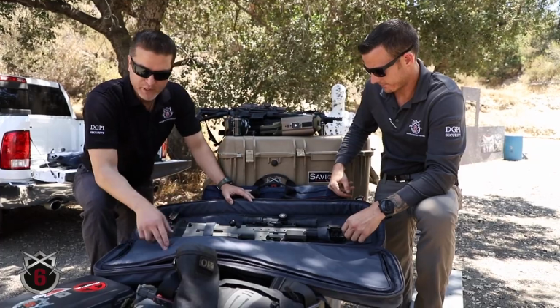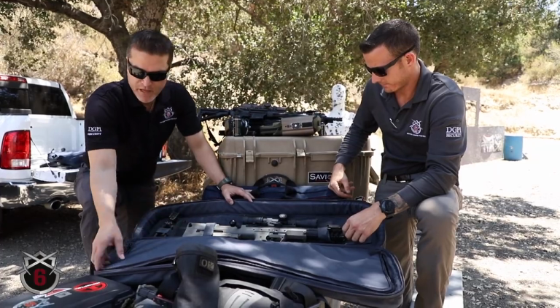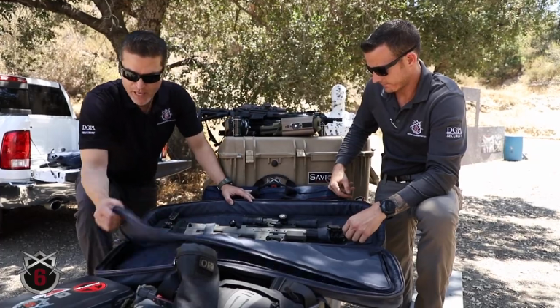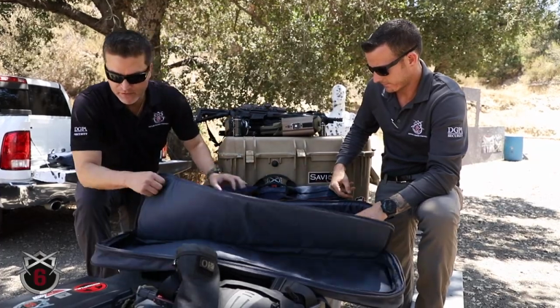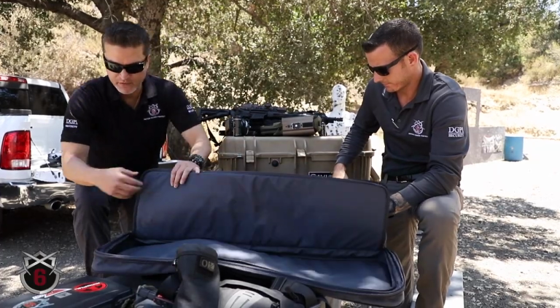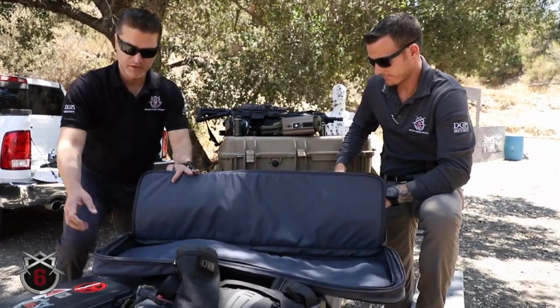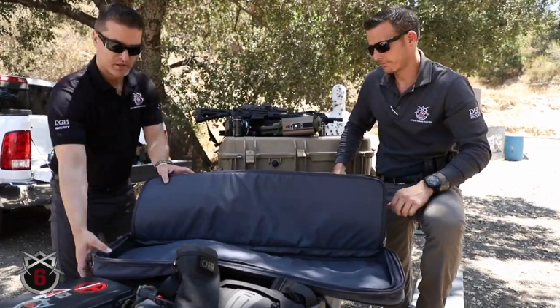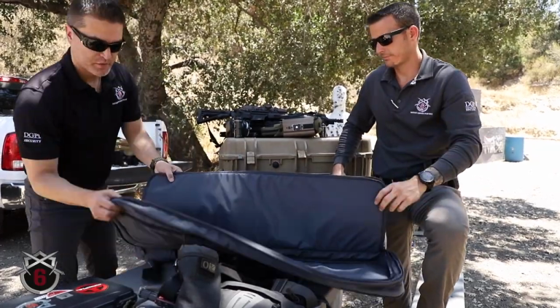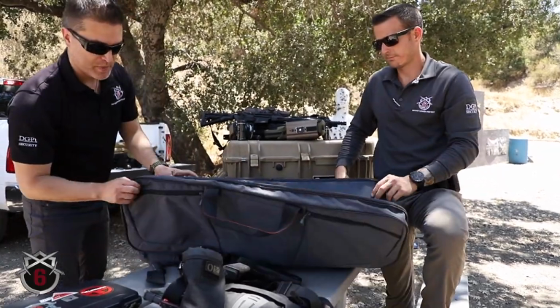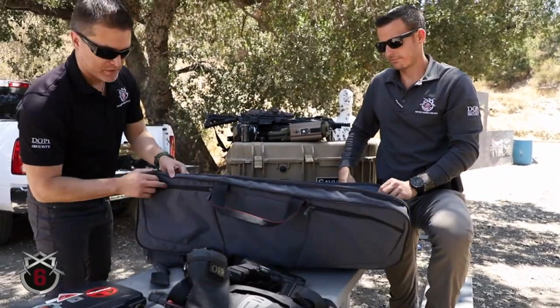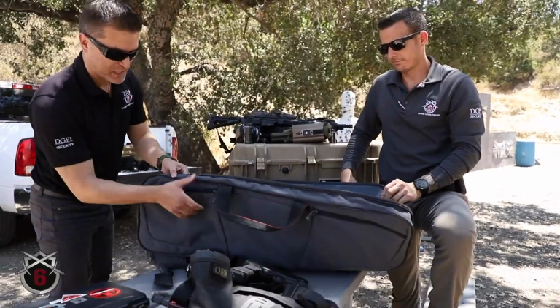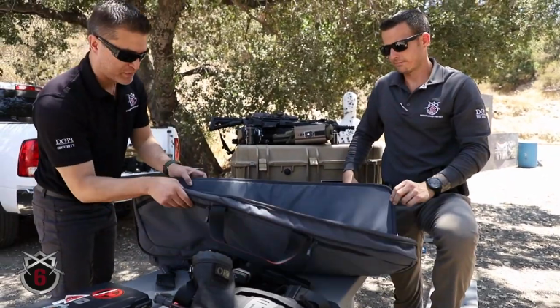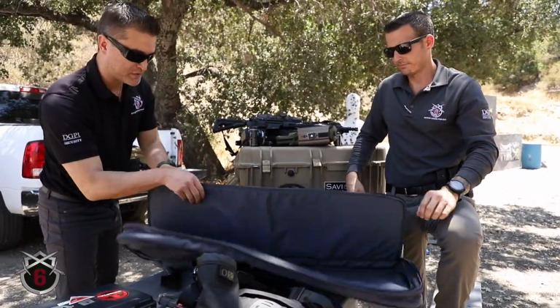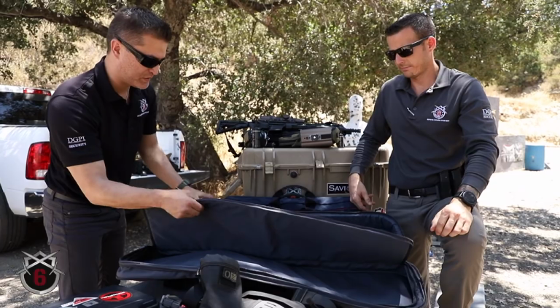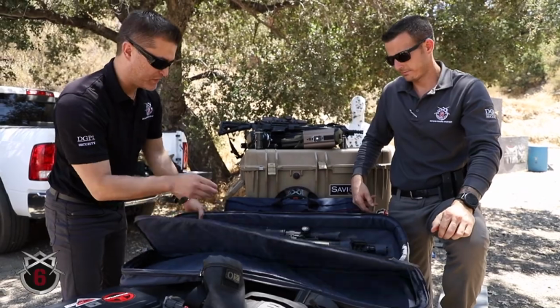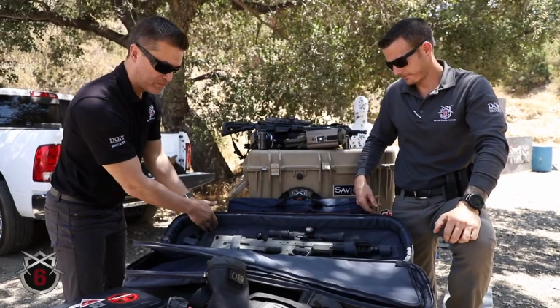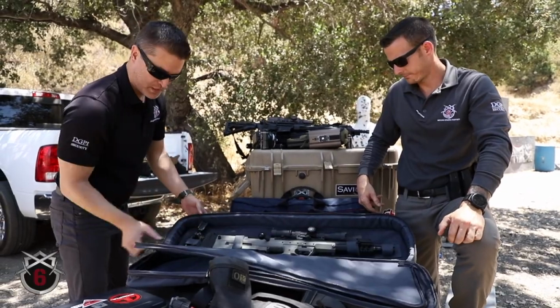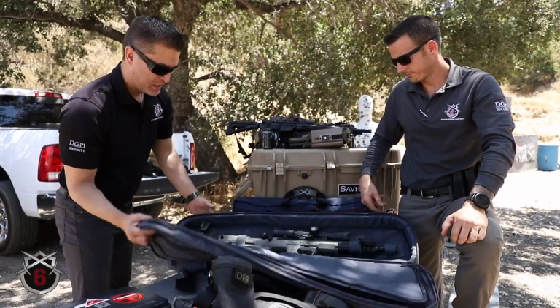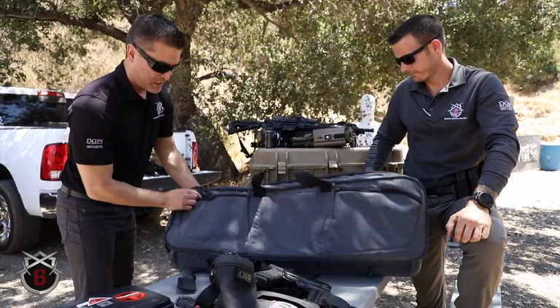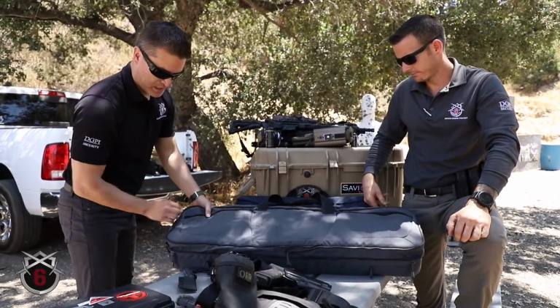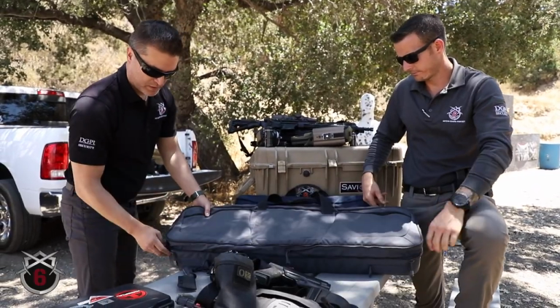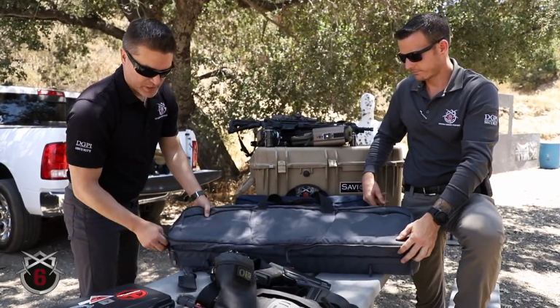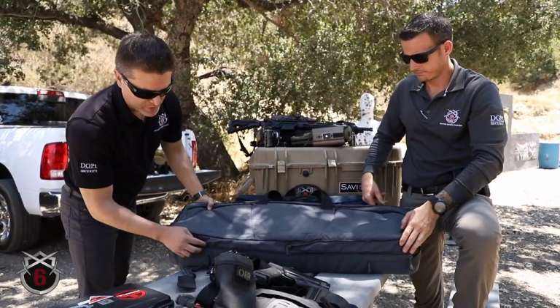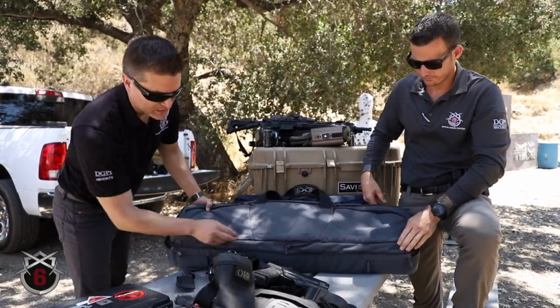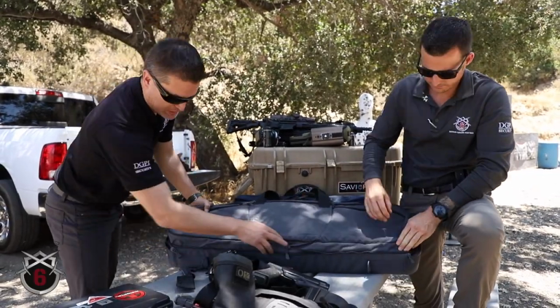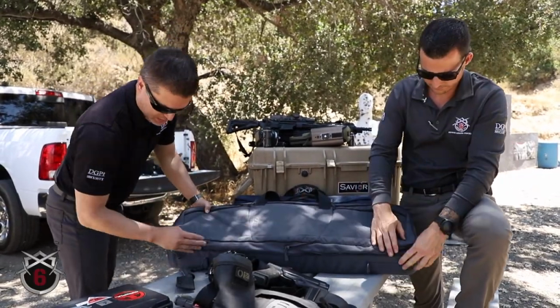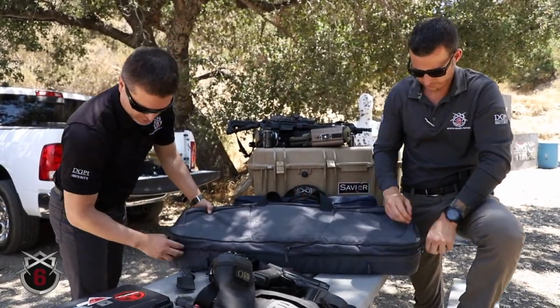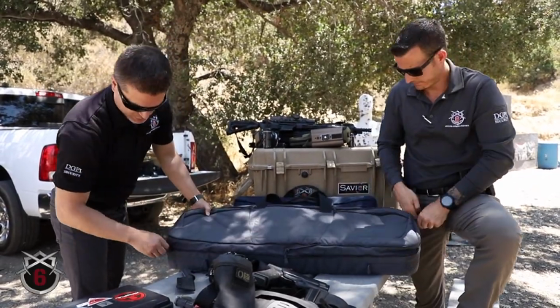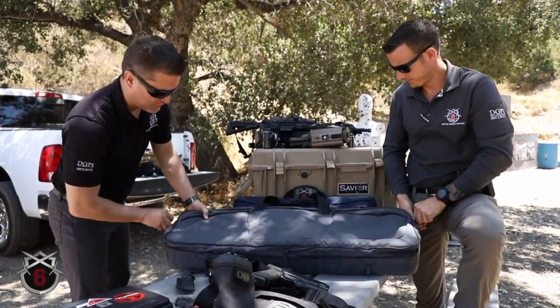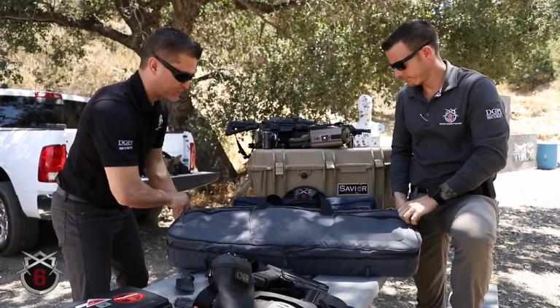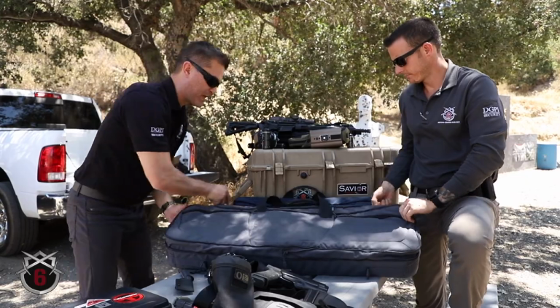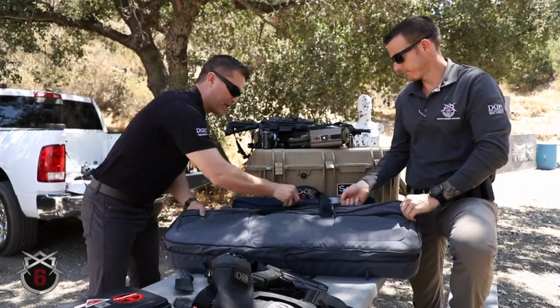There's plenty of ample padding throughout the bag. You actually have three layers of closed cell foam. I'll let Brendan cover the backside because it has its own unique features.